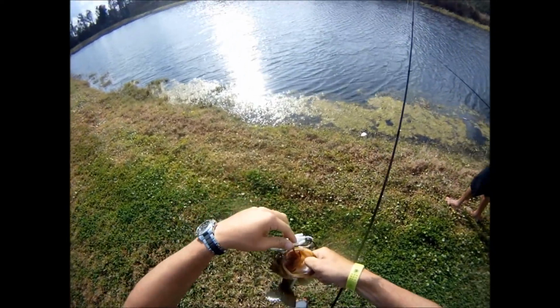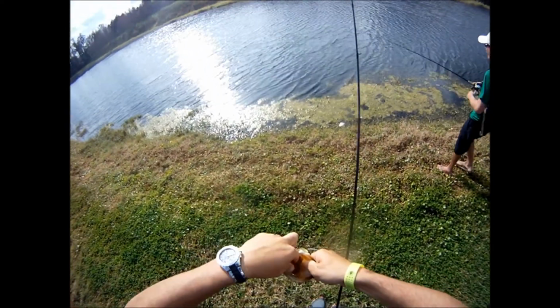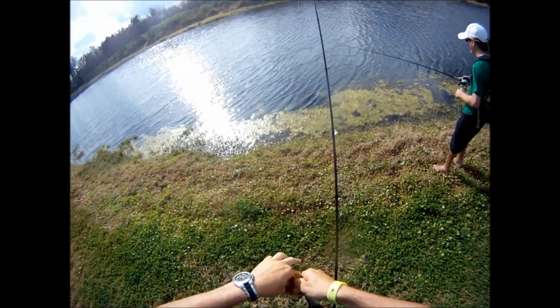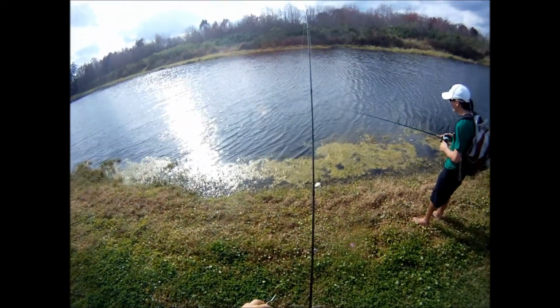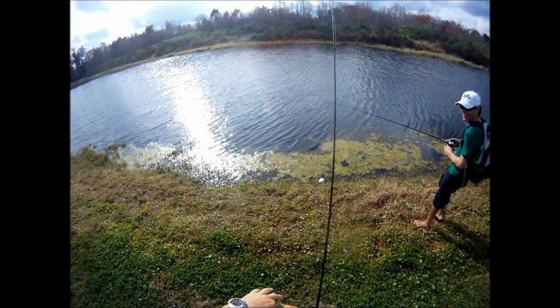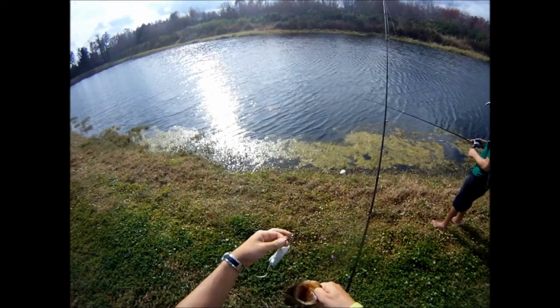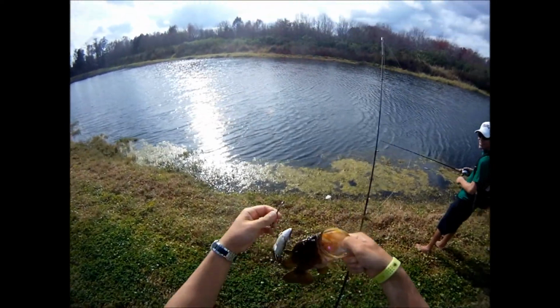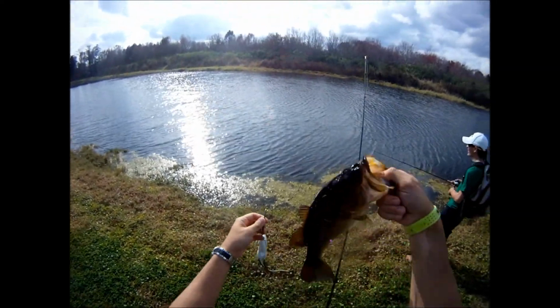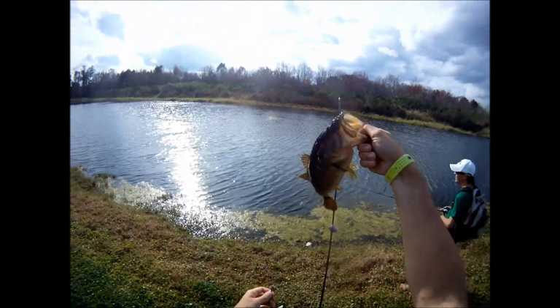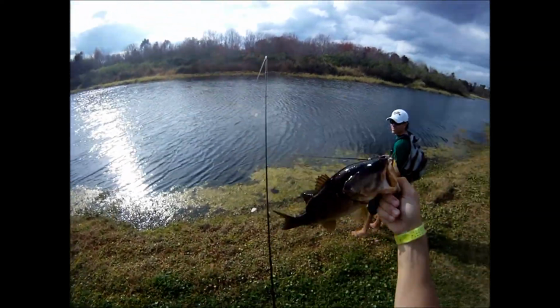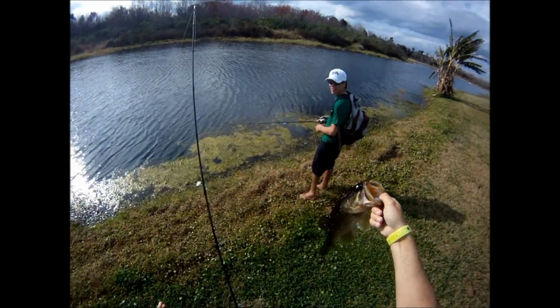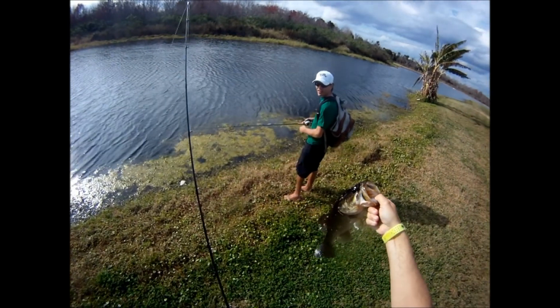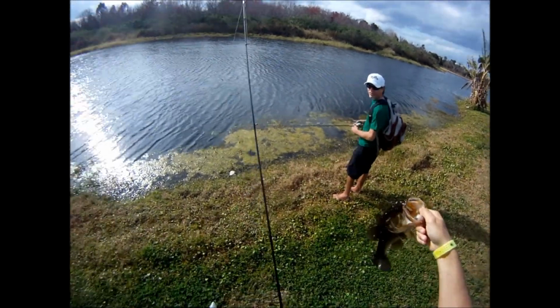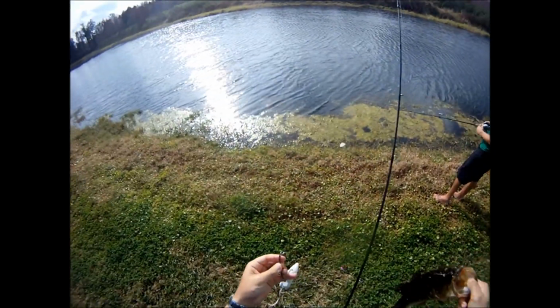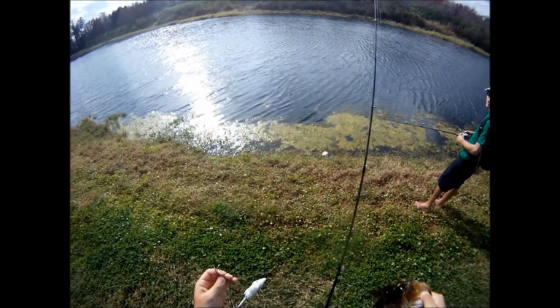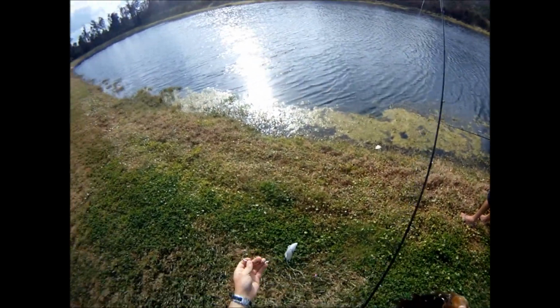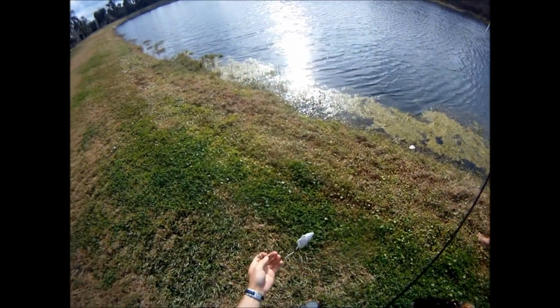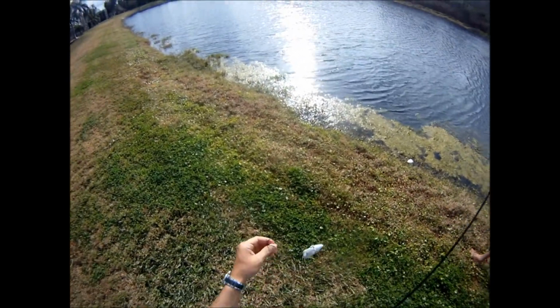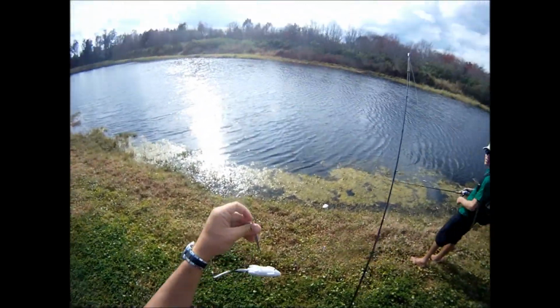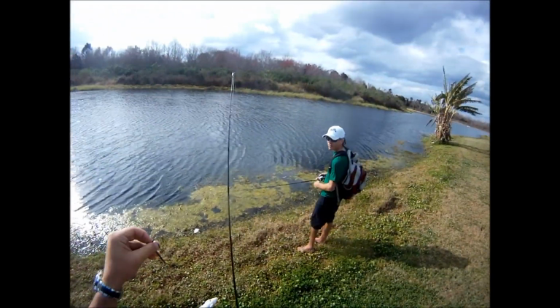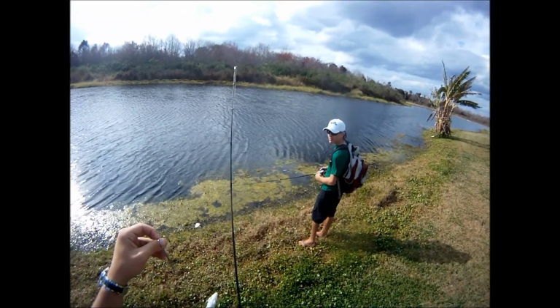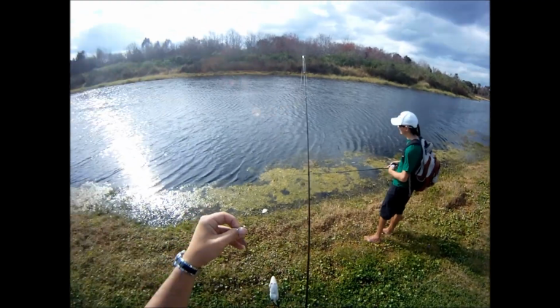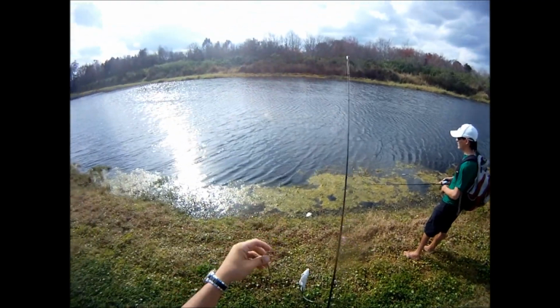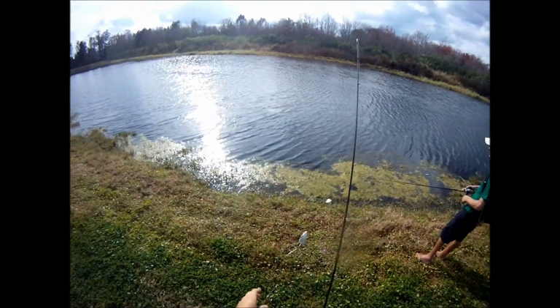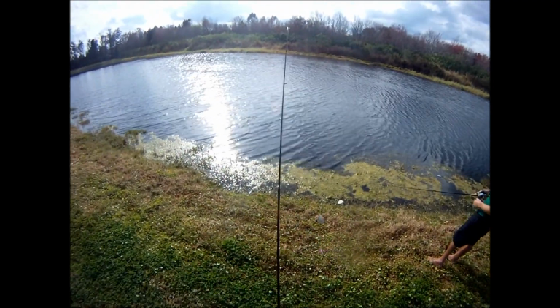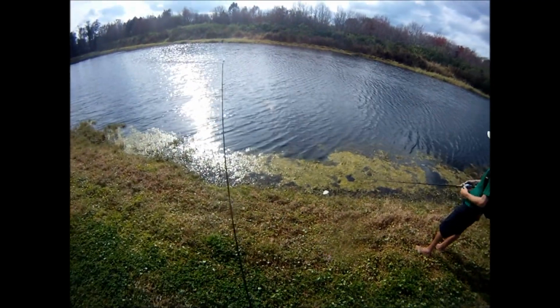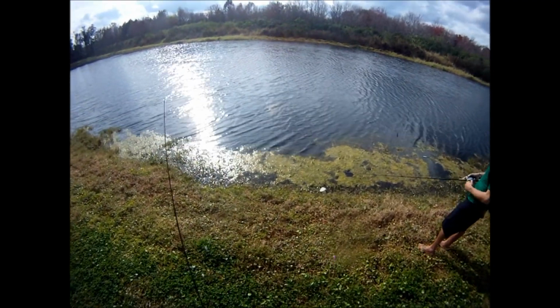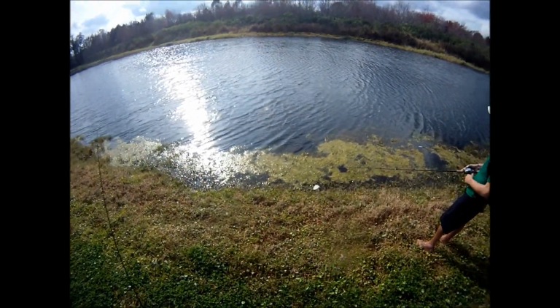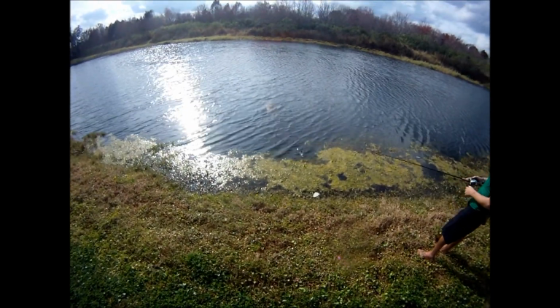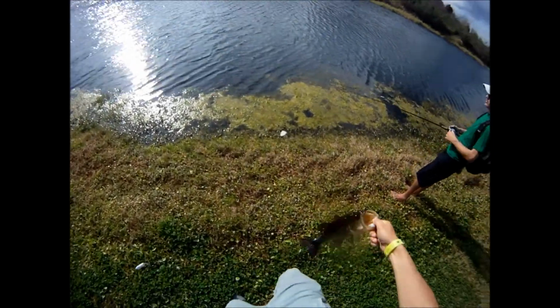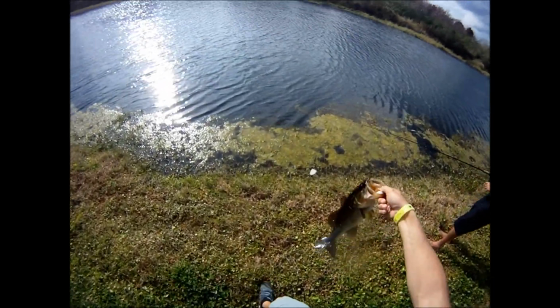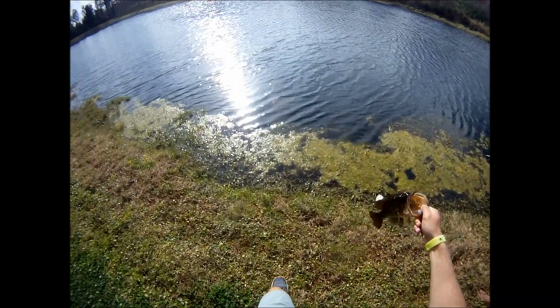Dude, look at the size of the hook for this. Look at the size of the hook — that's really big. This is a good fish.